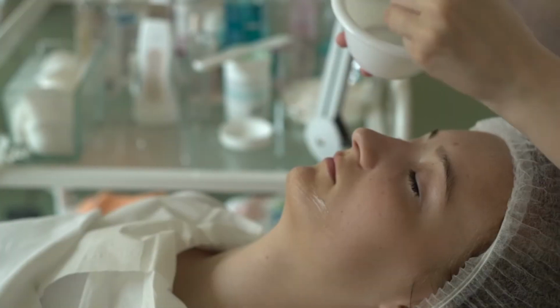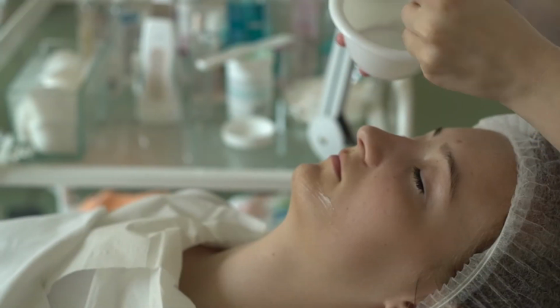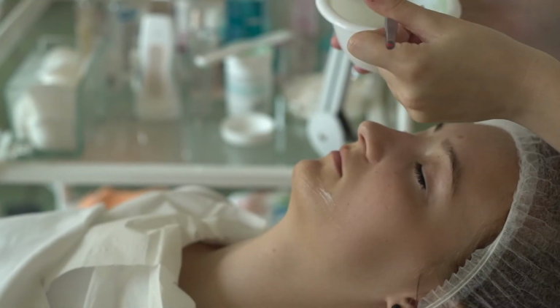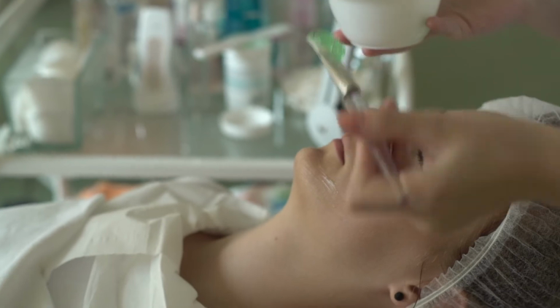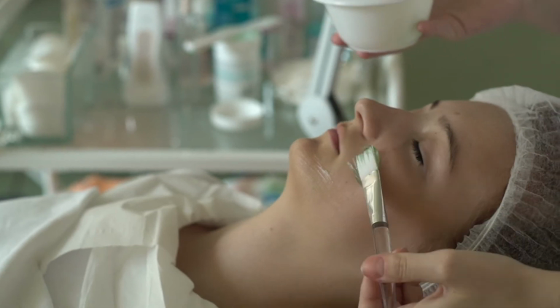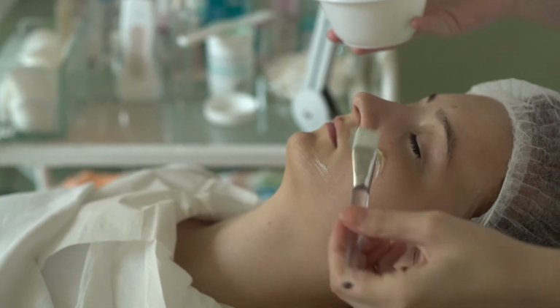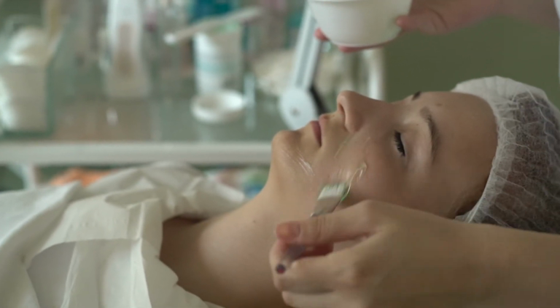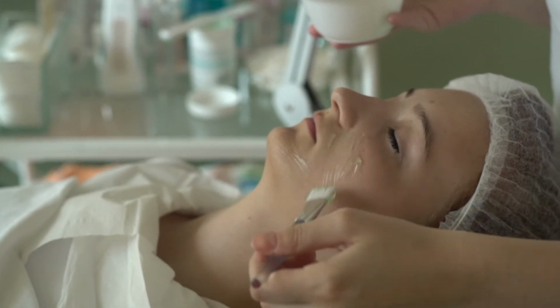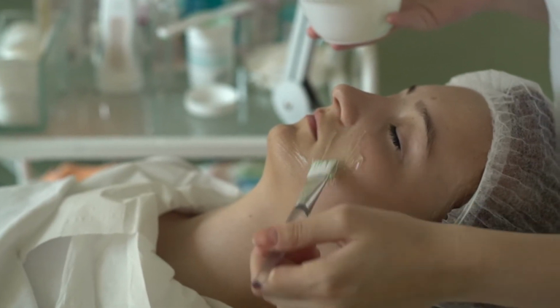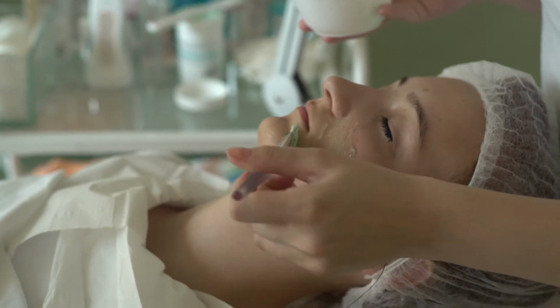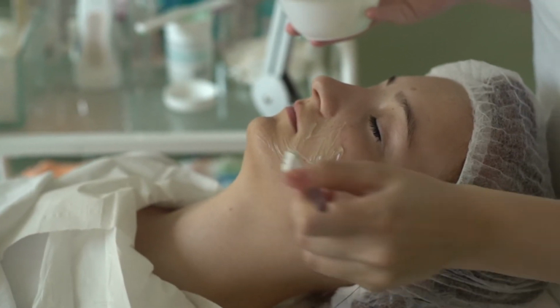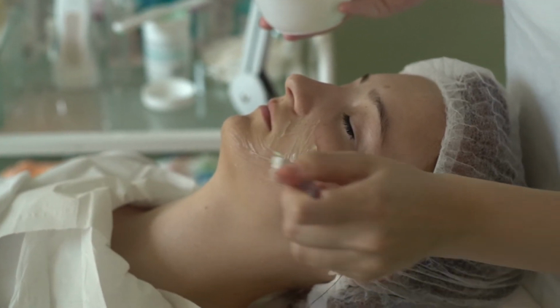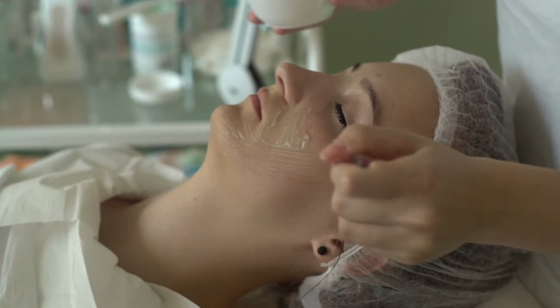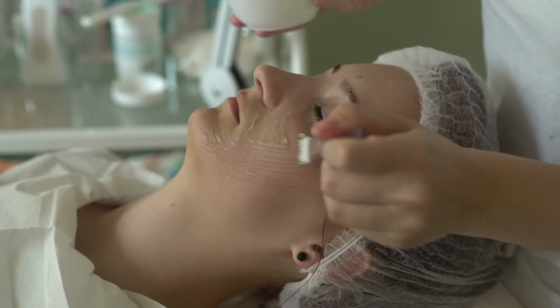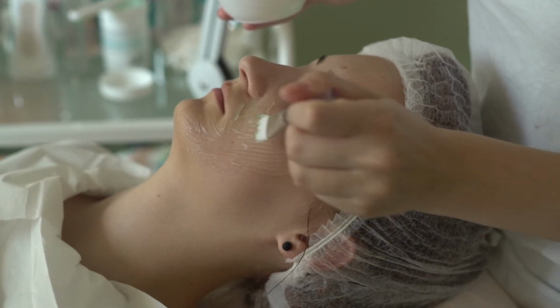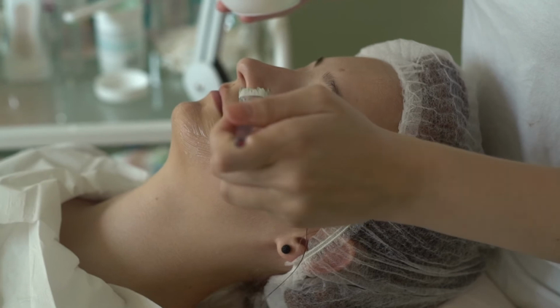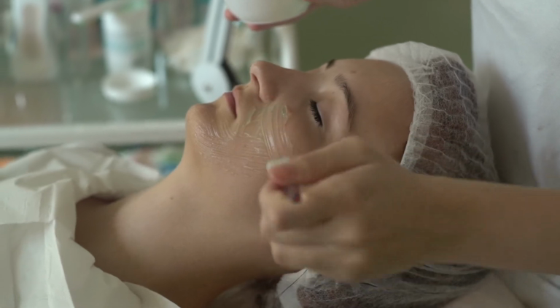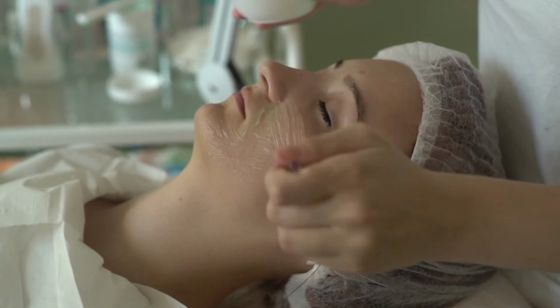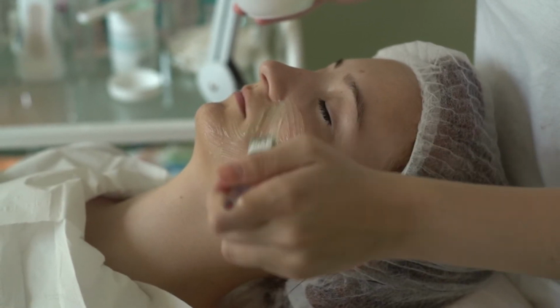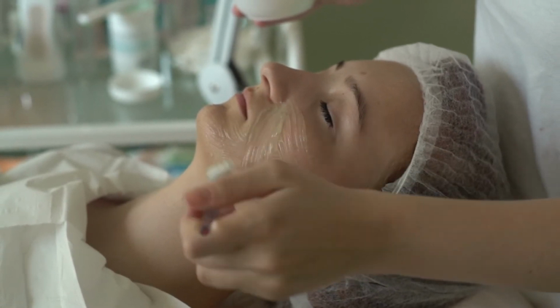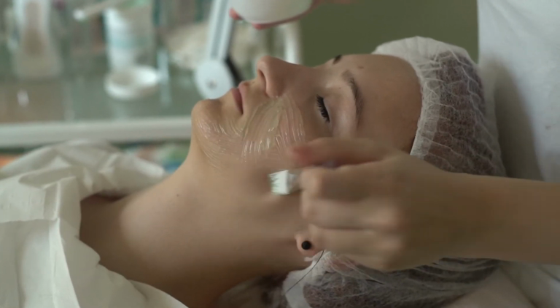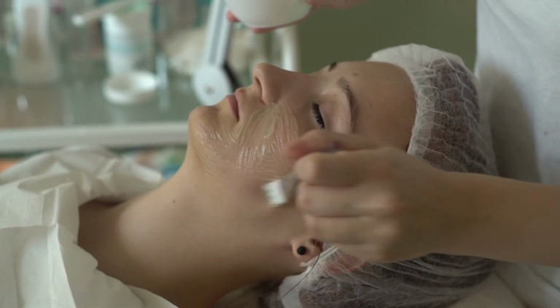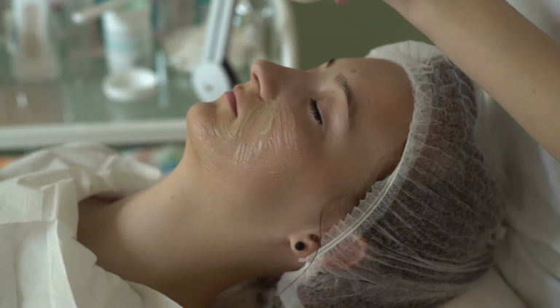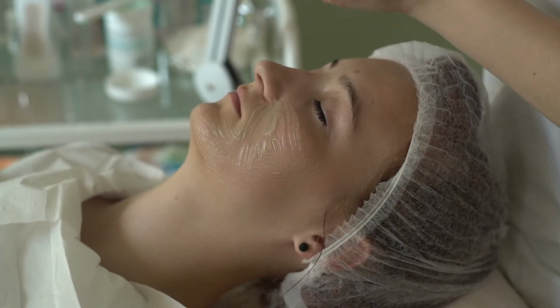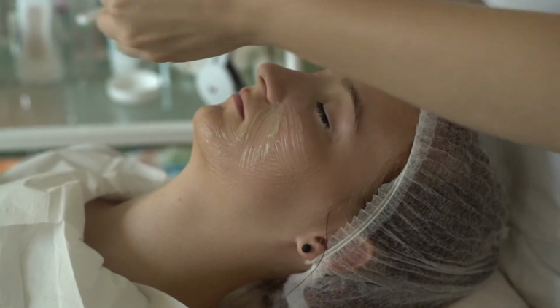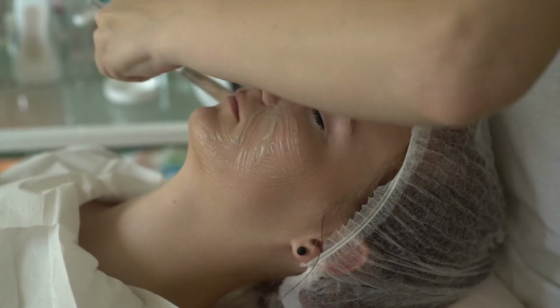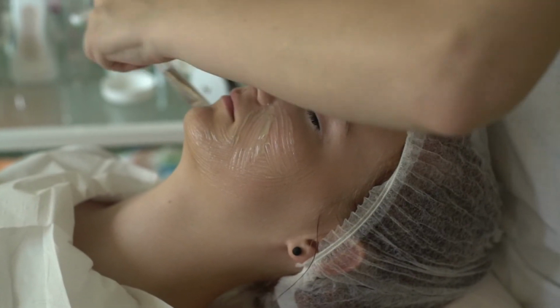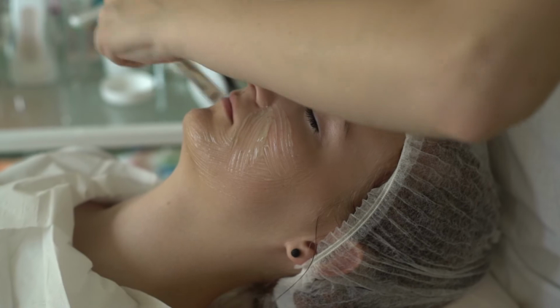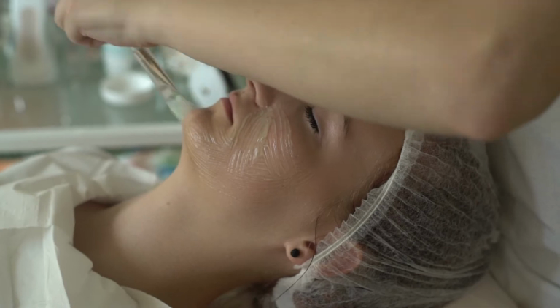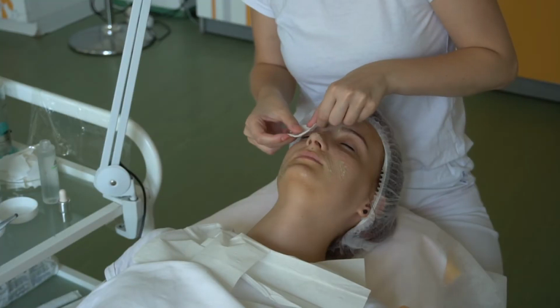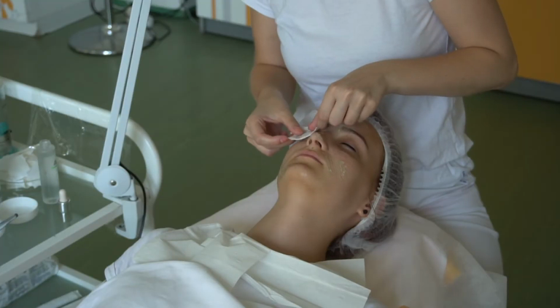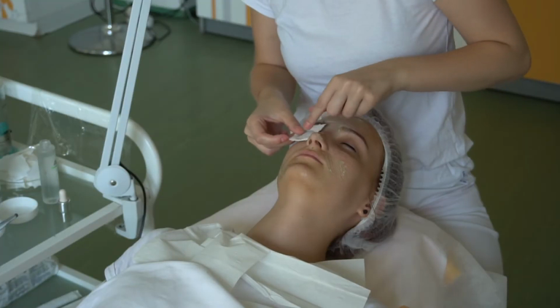Ihre Bedeutung besteht im mechanischen Entfernen von schwarzen und weißen Mitessern und Pickeln. Eine Art der Tiefenreinigung ist die Reinigung mit einem Ultraschallspachtel.